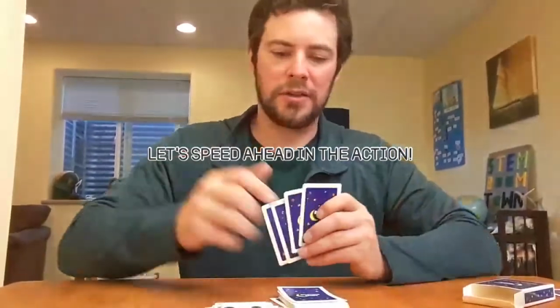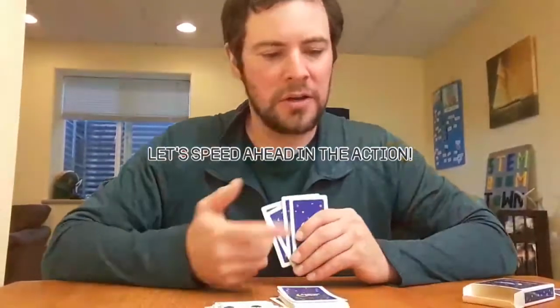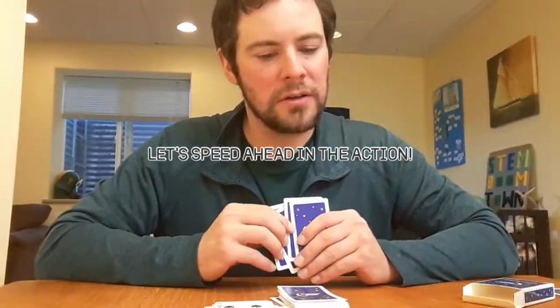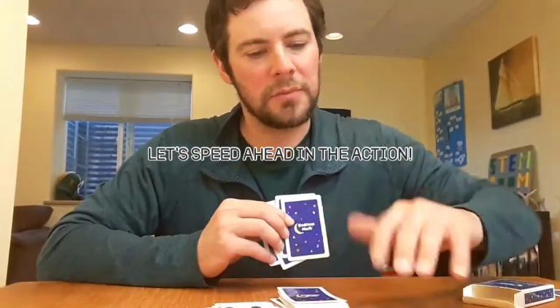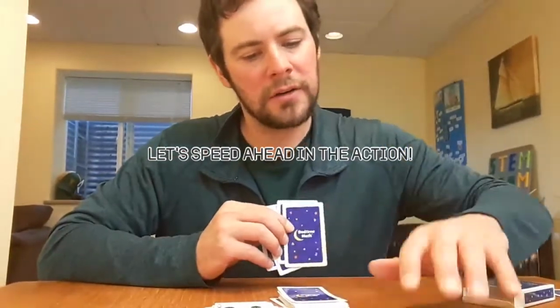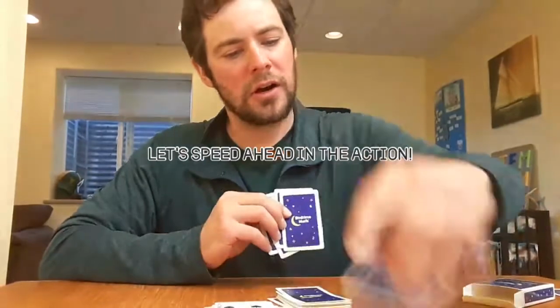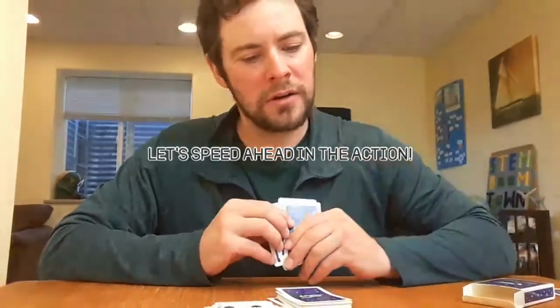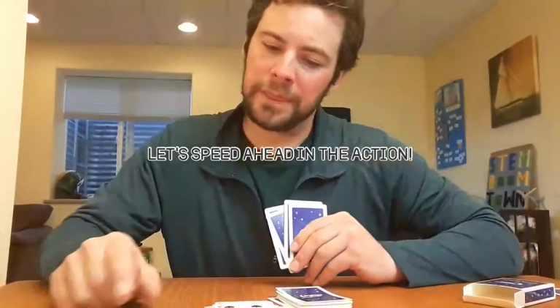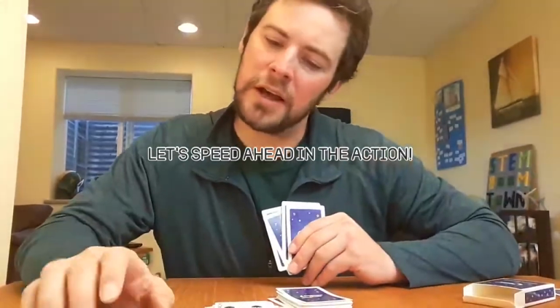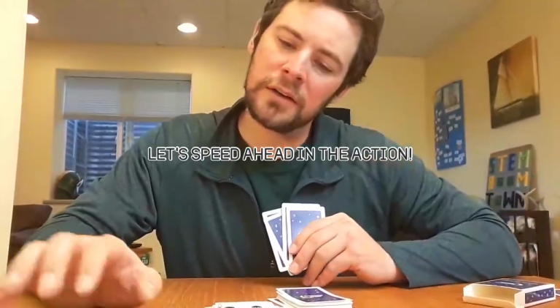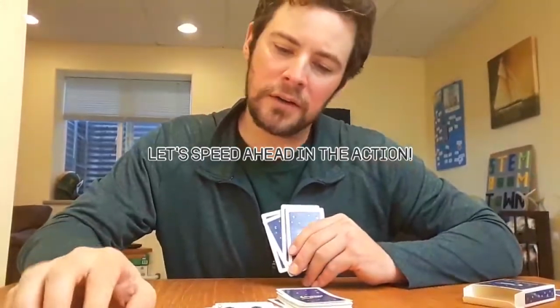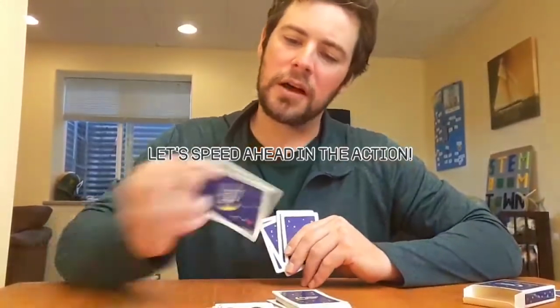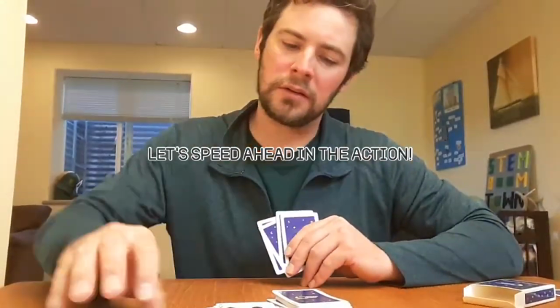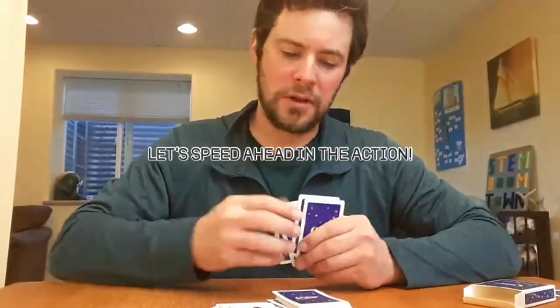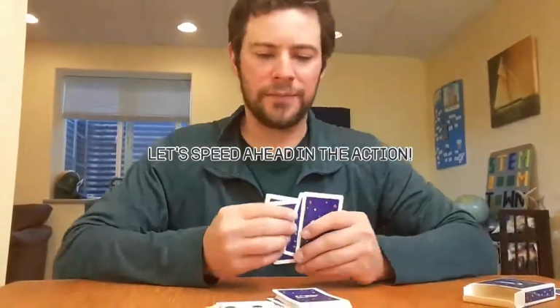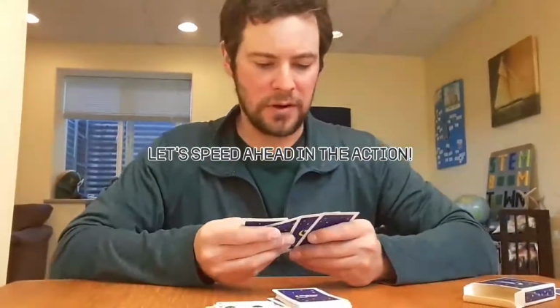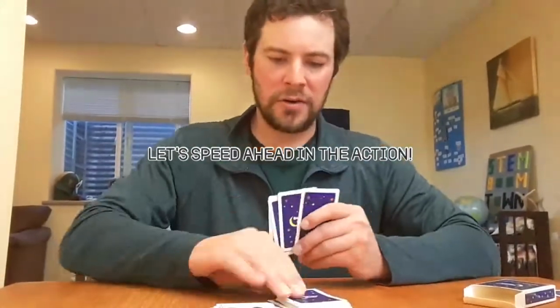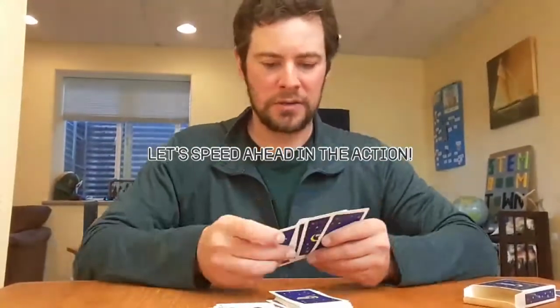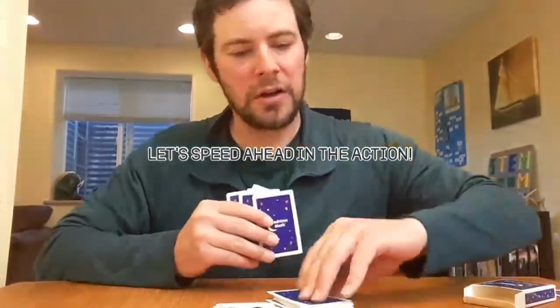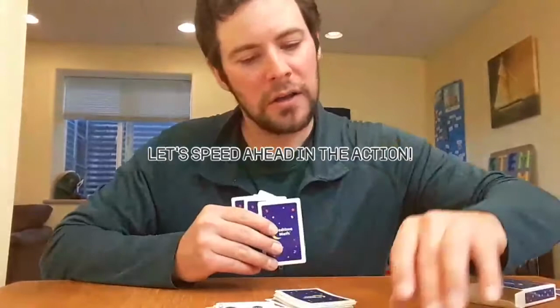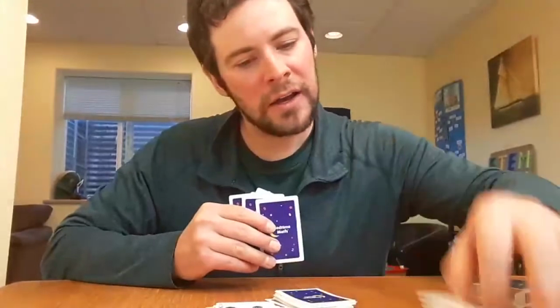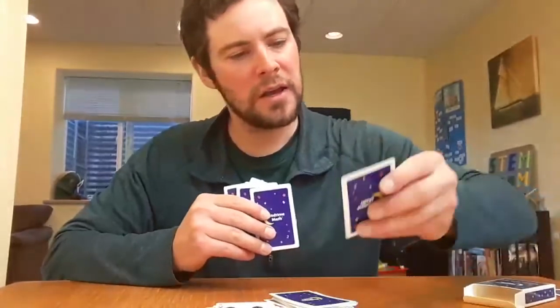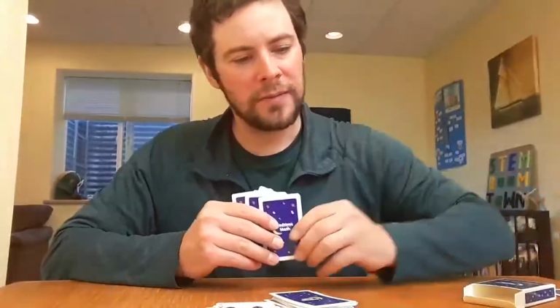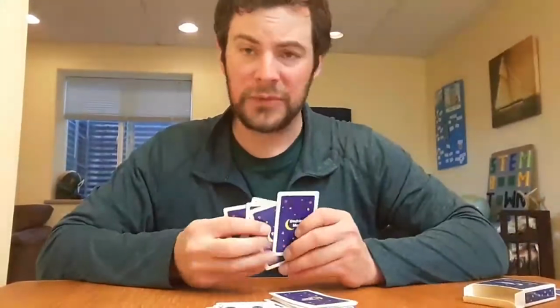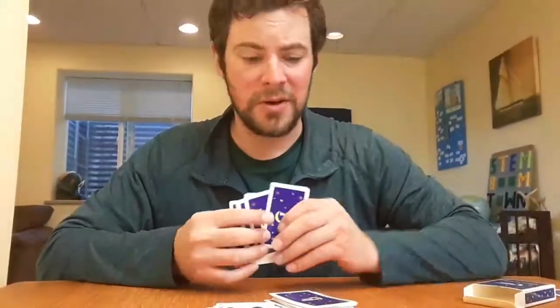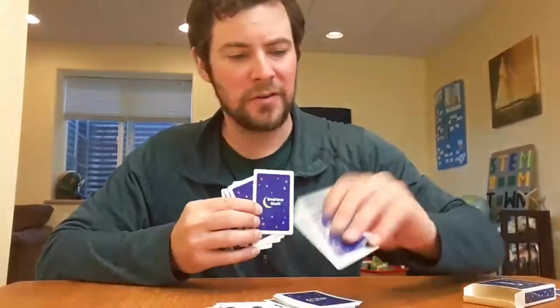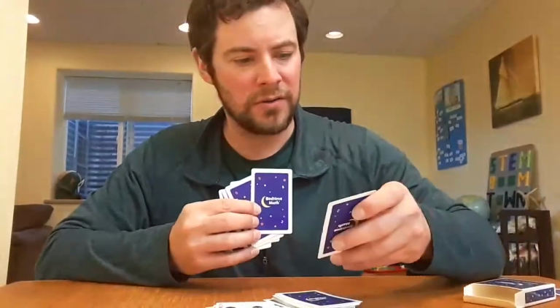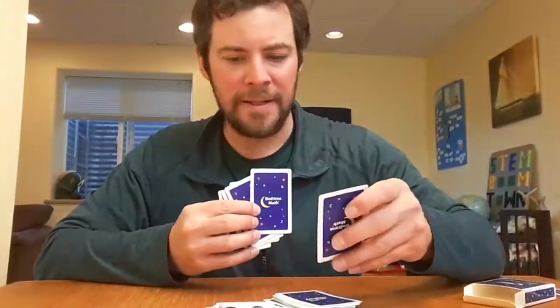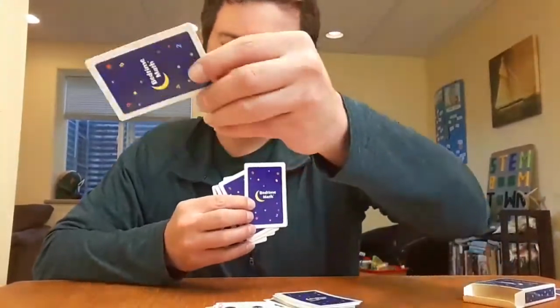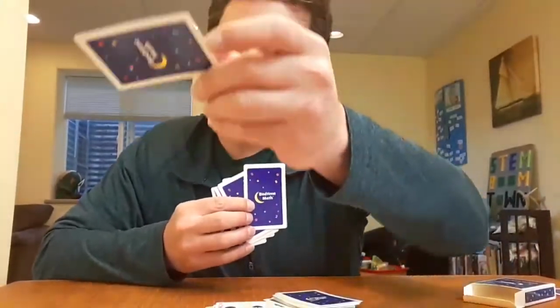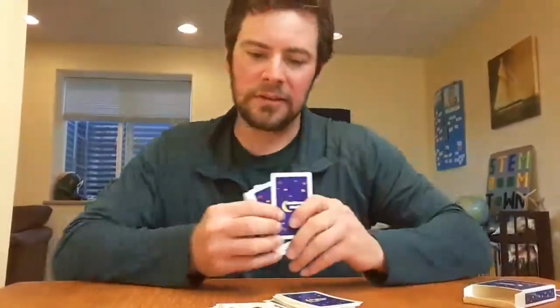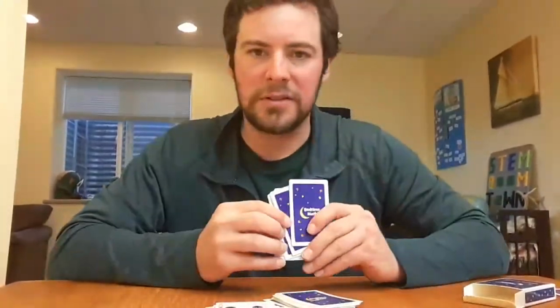I play the nine — good. Bear cannot play the nine, draws a card. Felix cannot play the nine, draws a card. I don't have a nine or a spade so I have to draw a card. Bear does not have a nine or a spade — he draws. I got an ace.